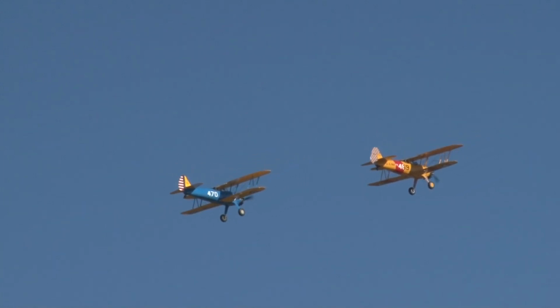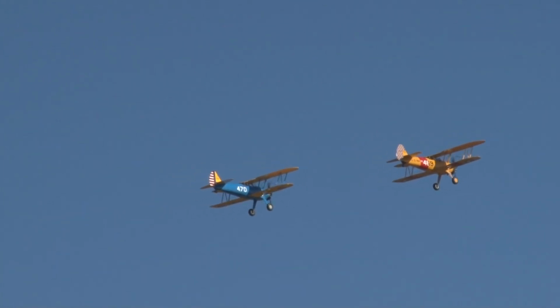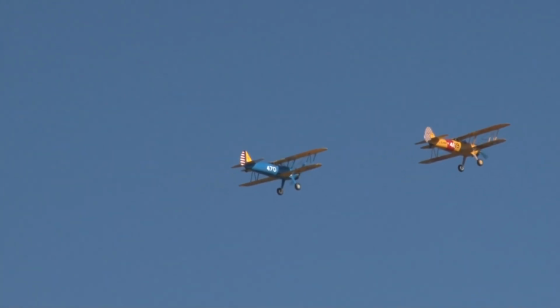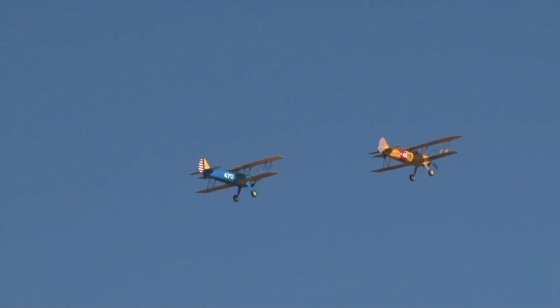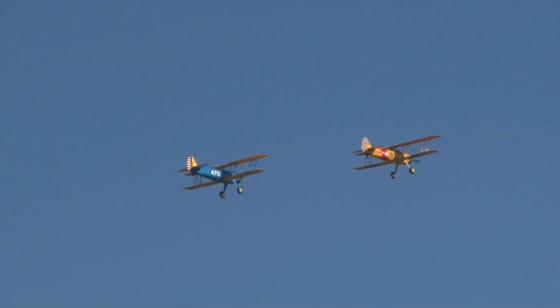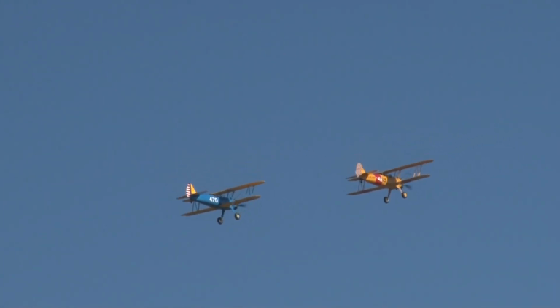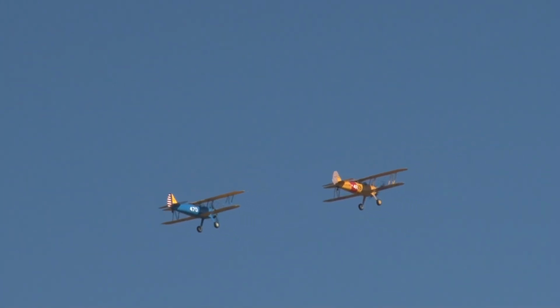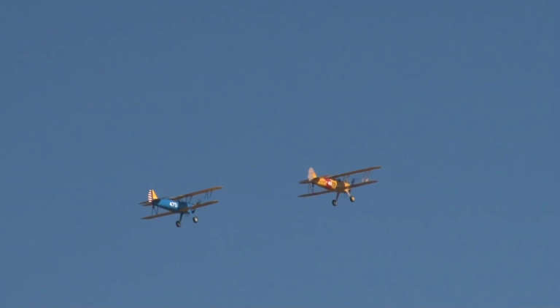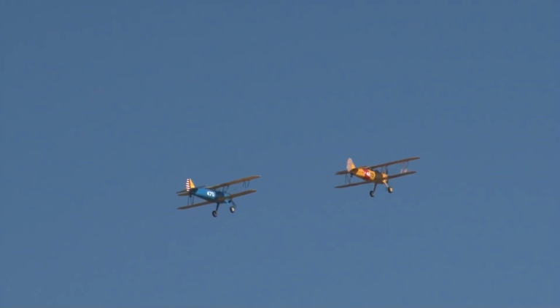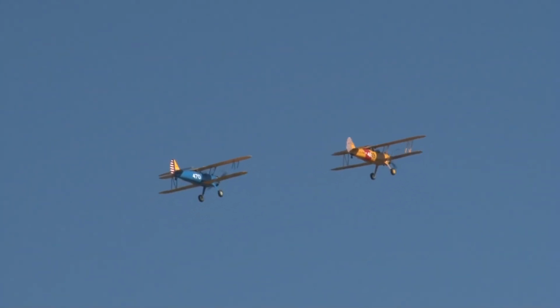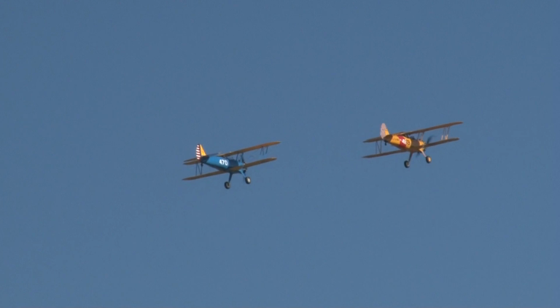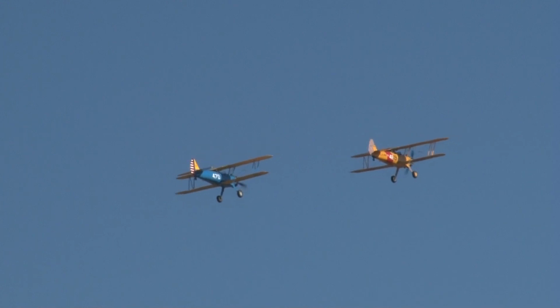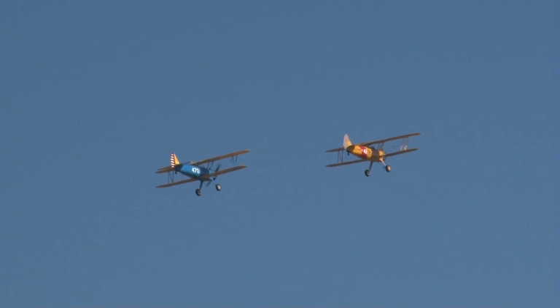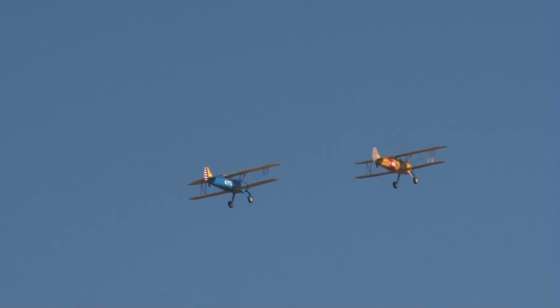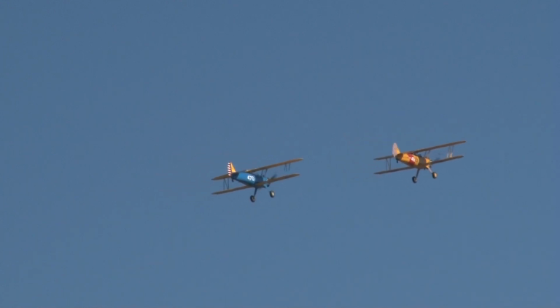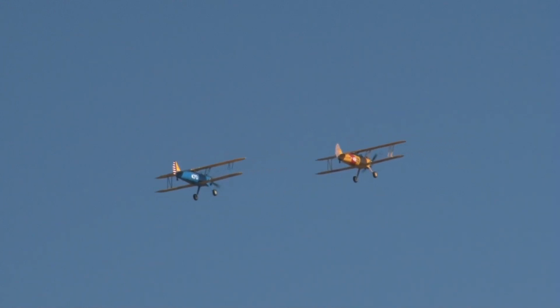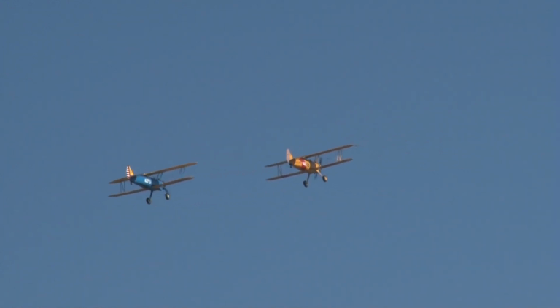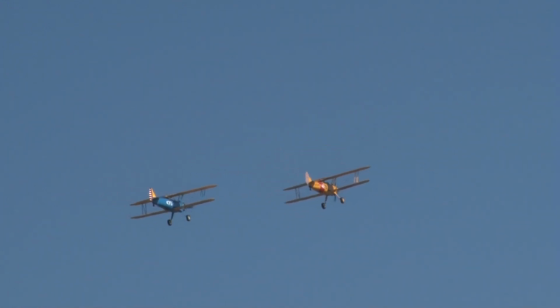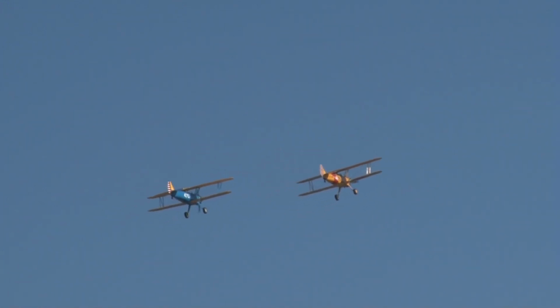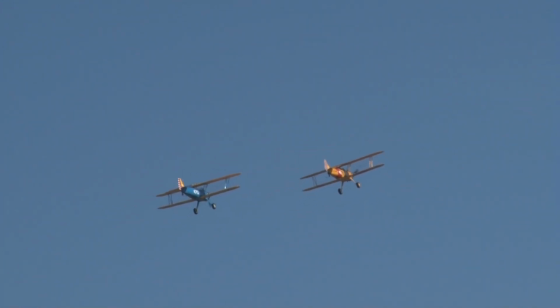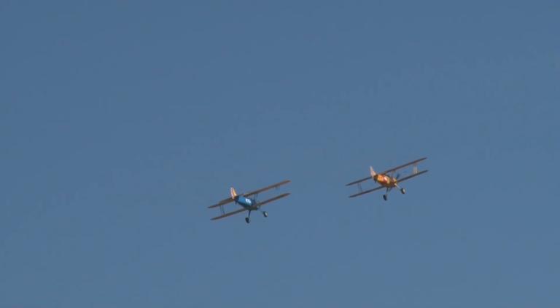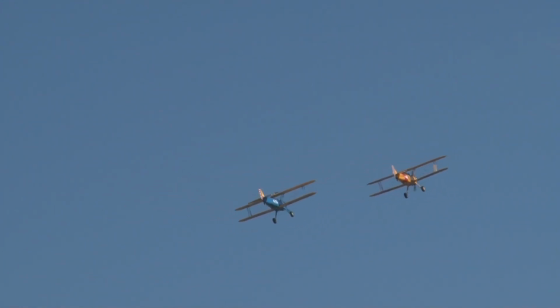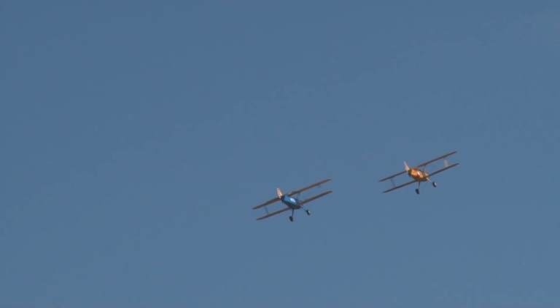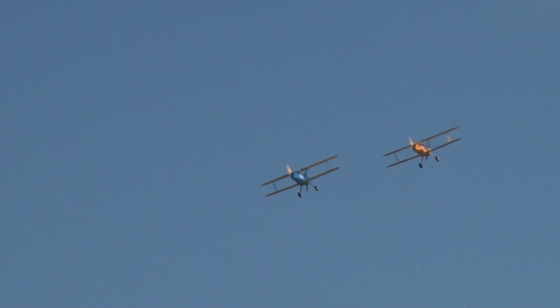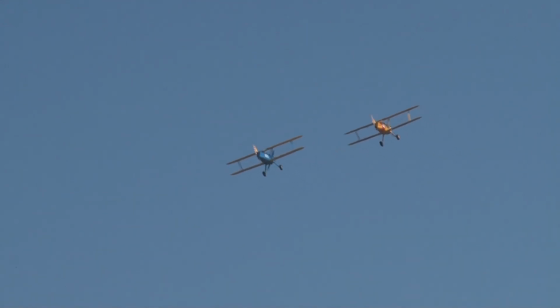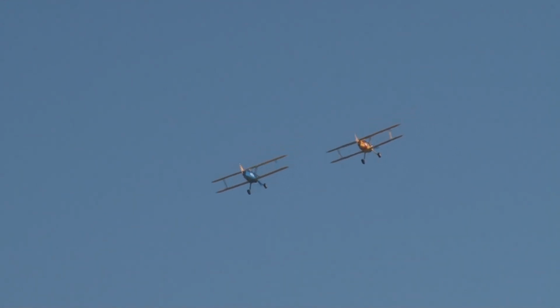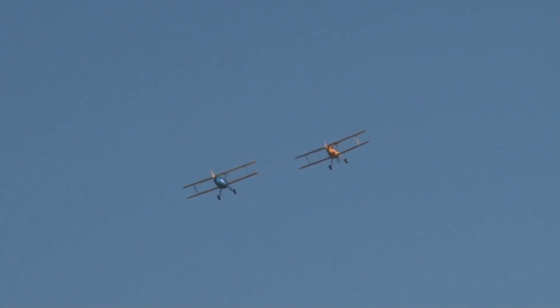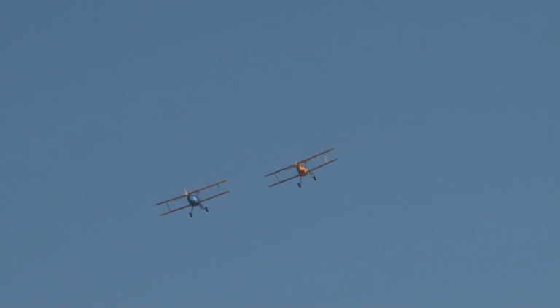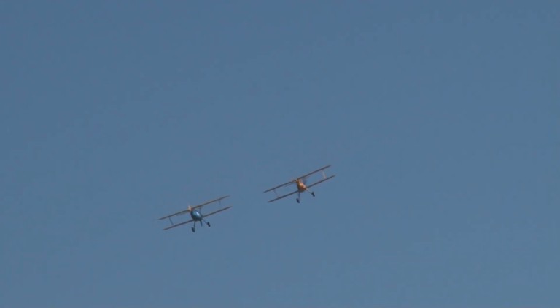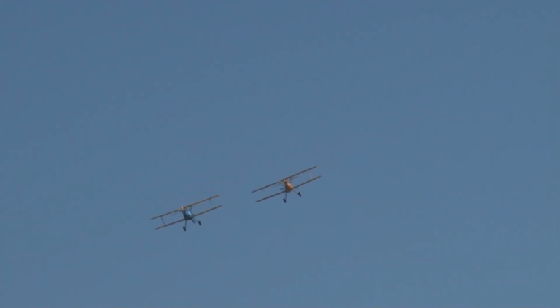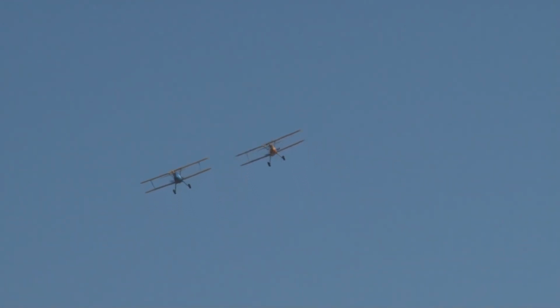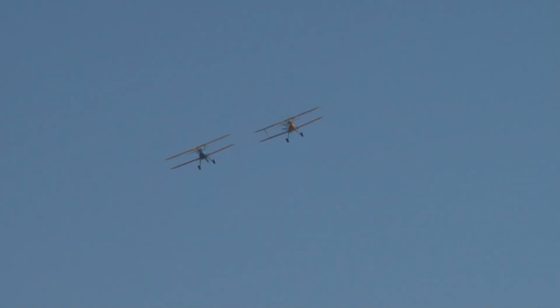And look at this. The sound, the sights — all of it is just absolutely amazing as we see 100 years of naval aviation continue to take place right here at our show today.